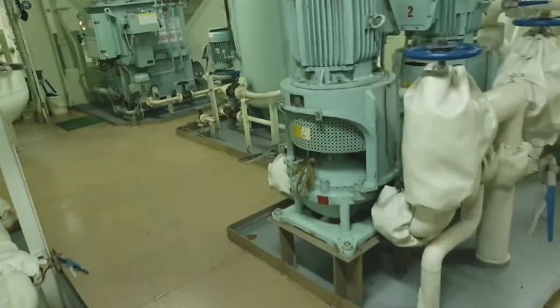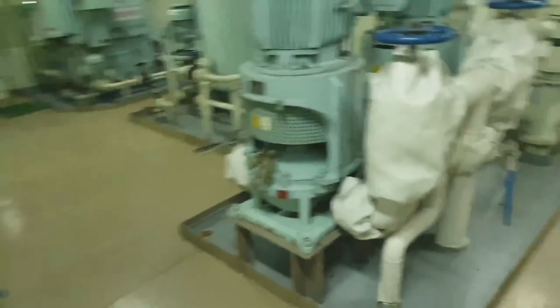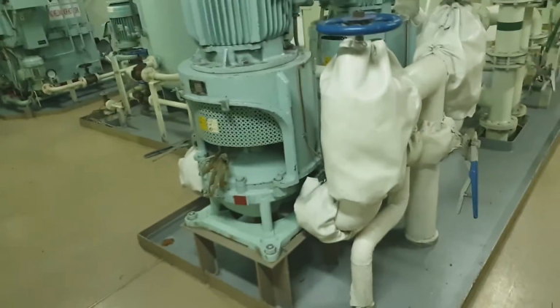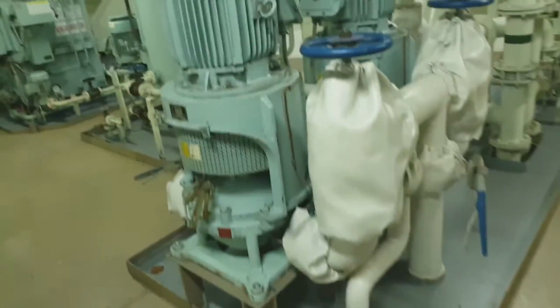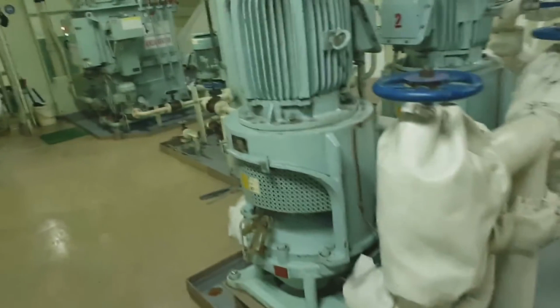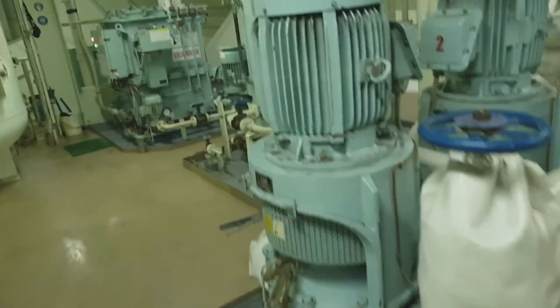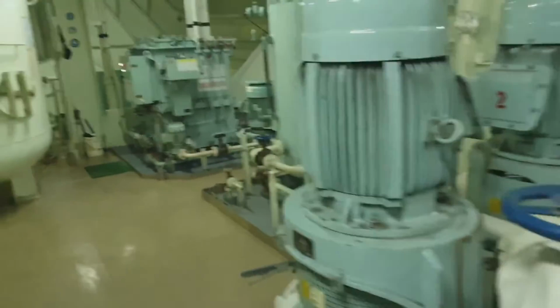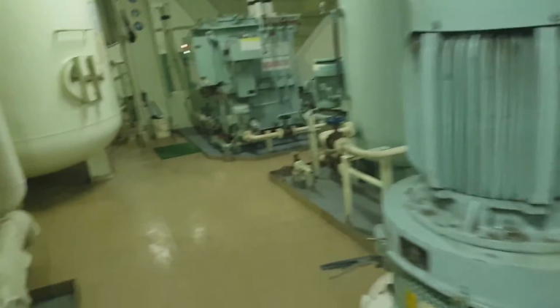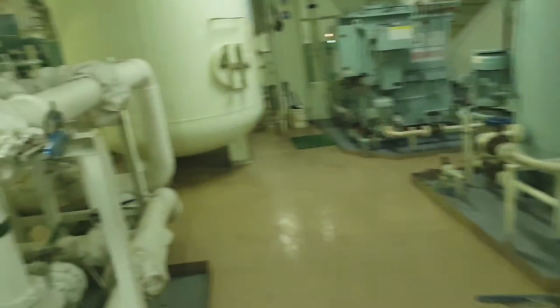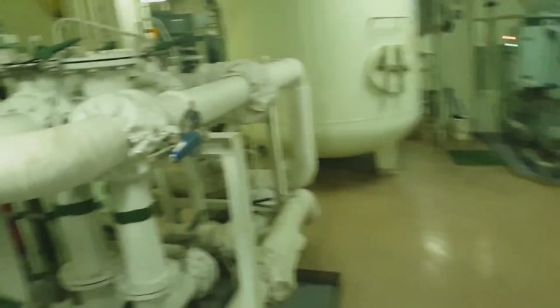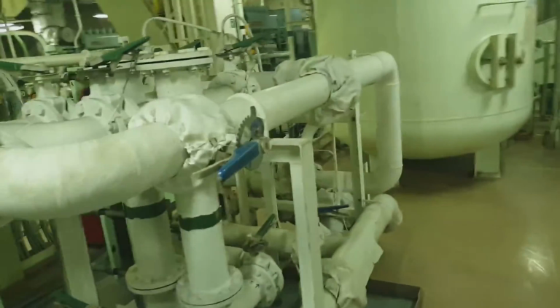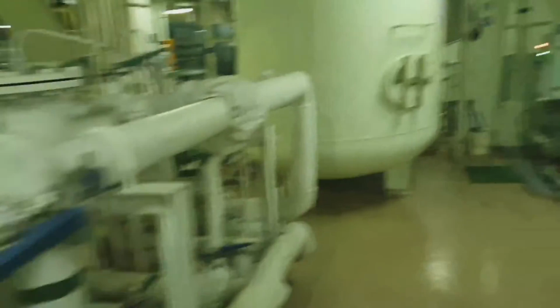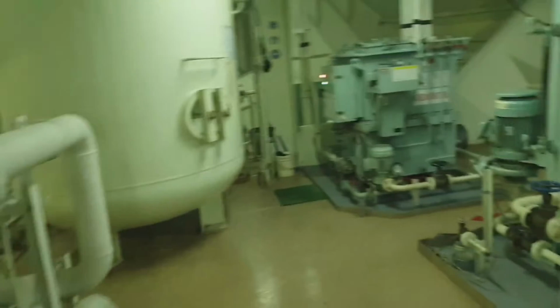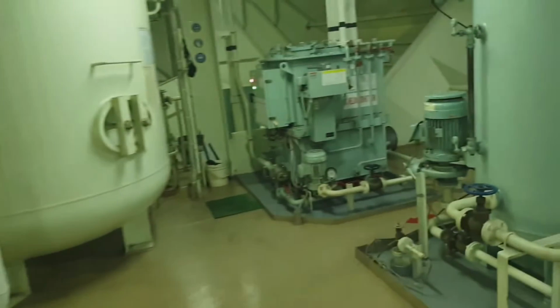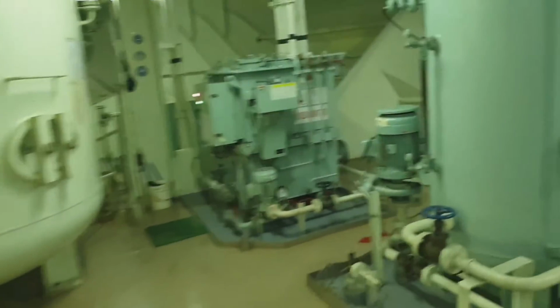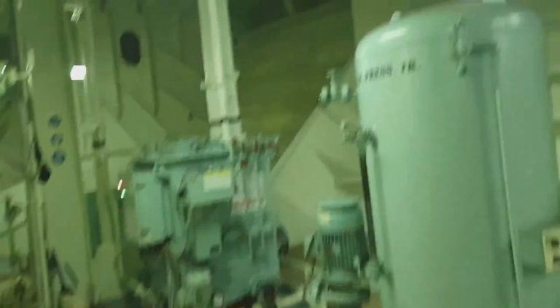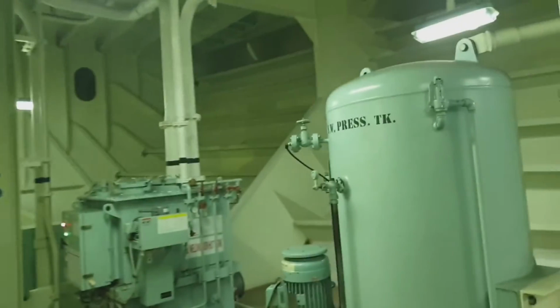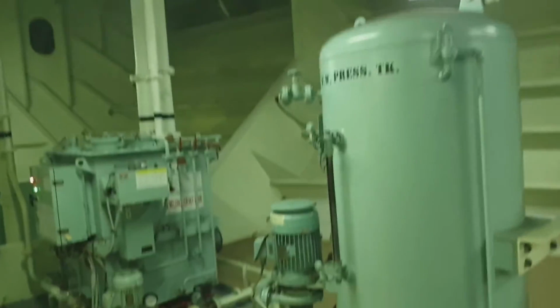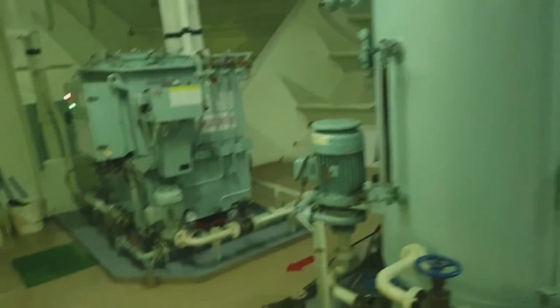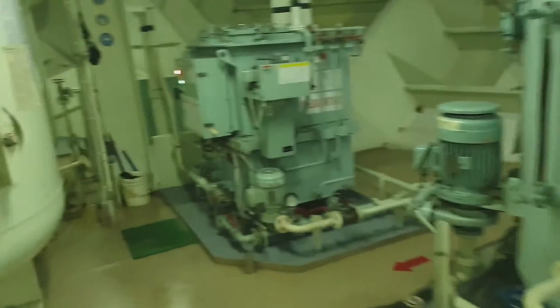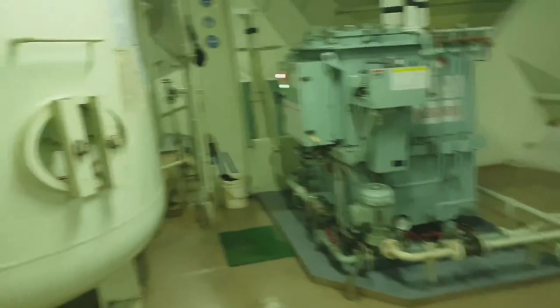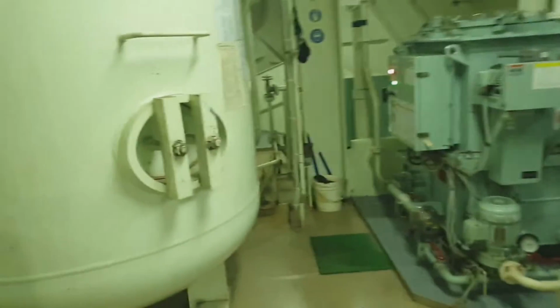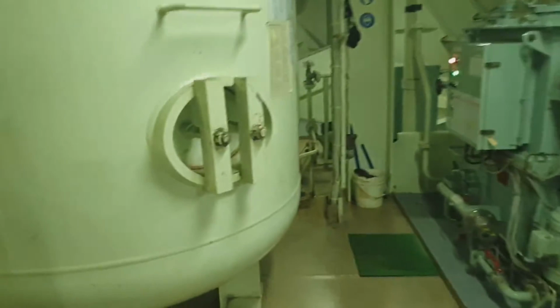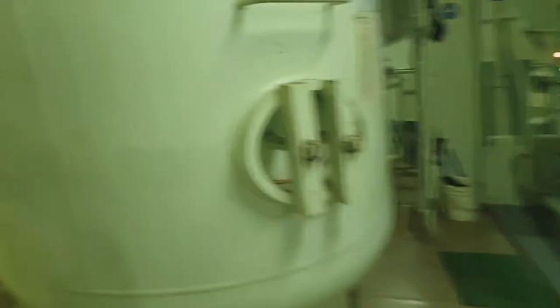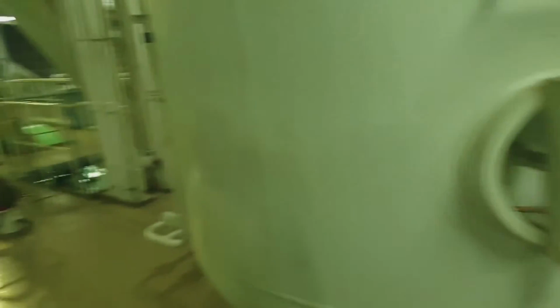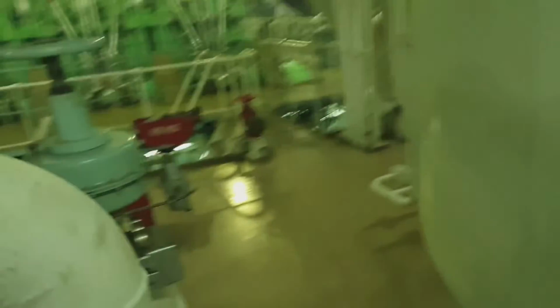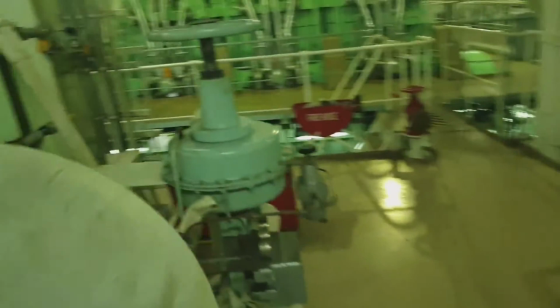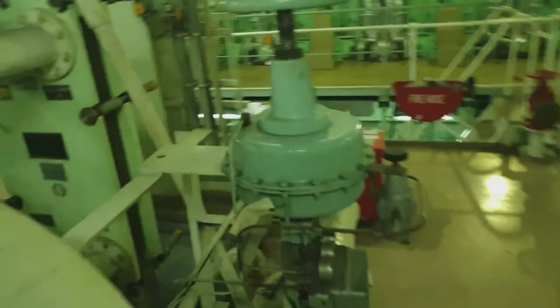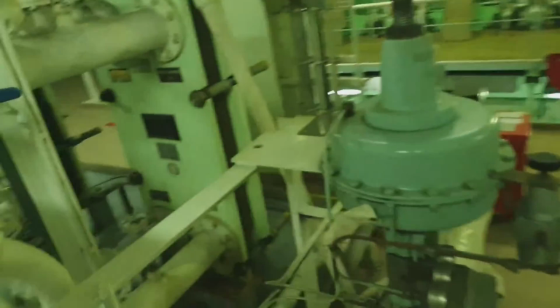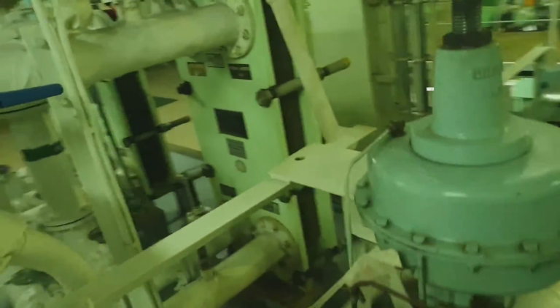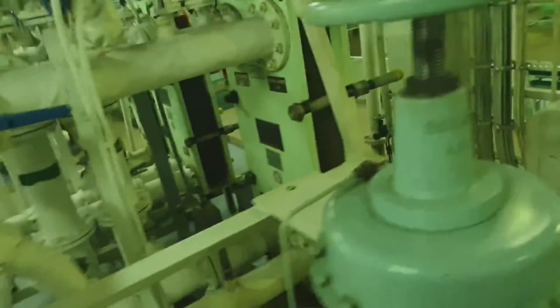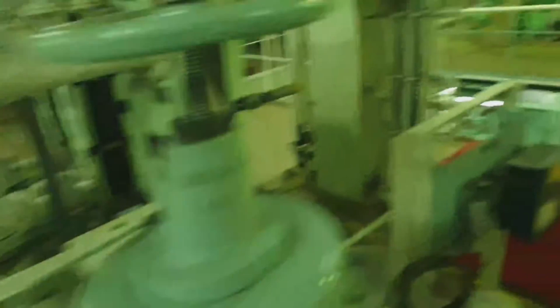This way is the fresh water generator — this is the most common type. These are the jacket cooling water pumps, these are the coolers of the generator, and this is the air reservoir tanks.